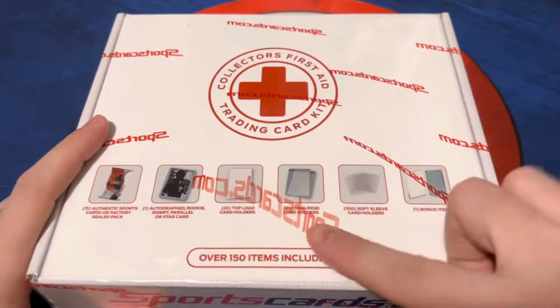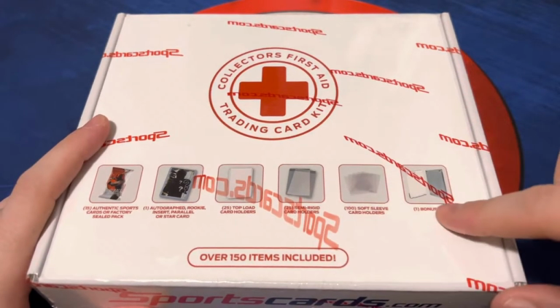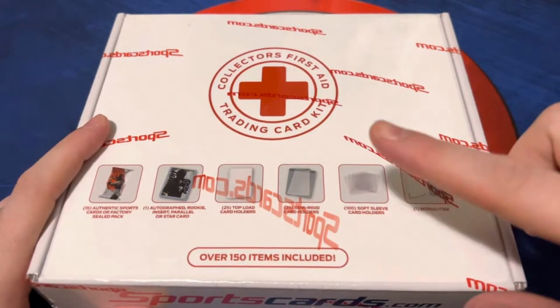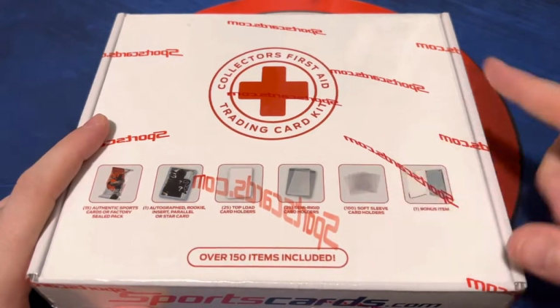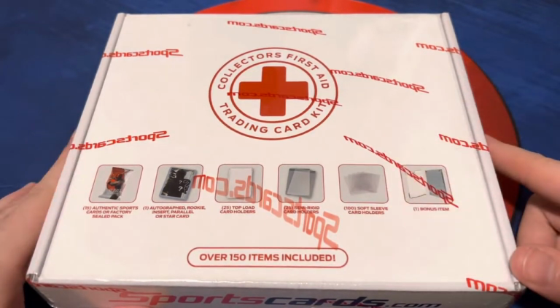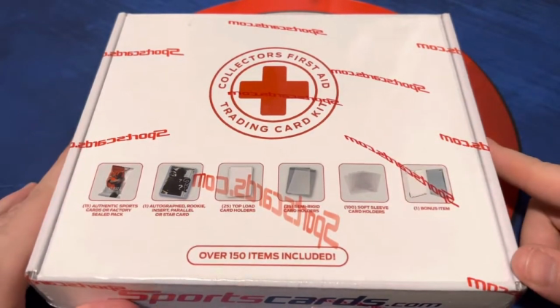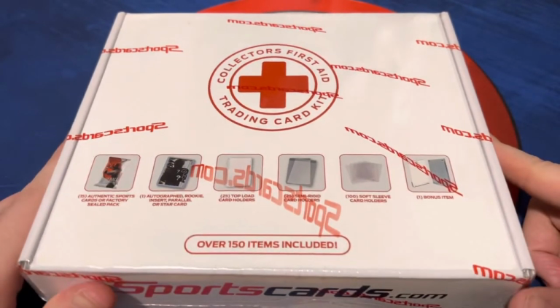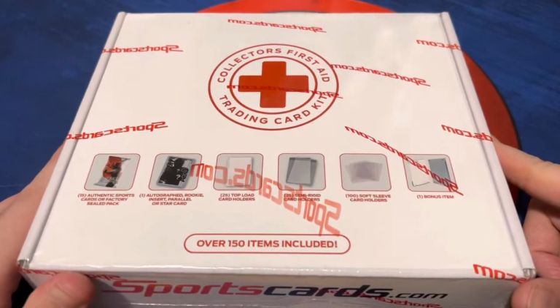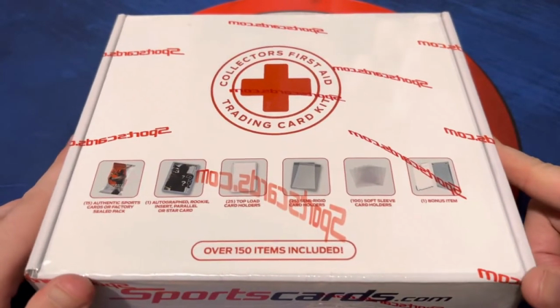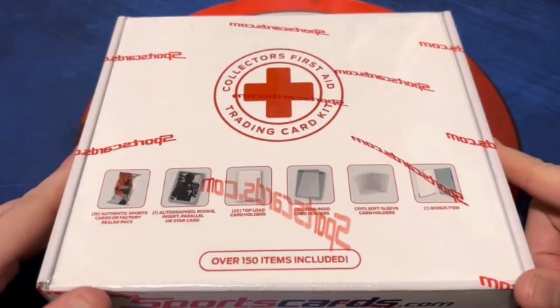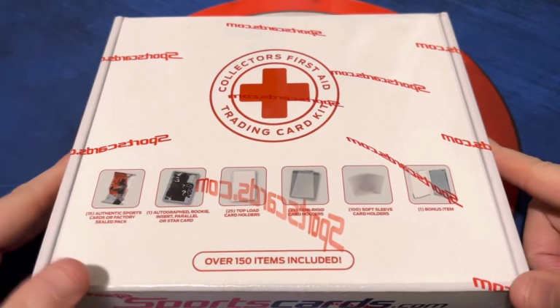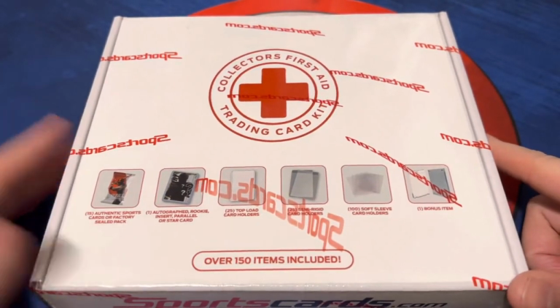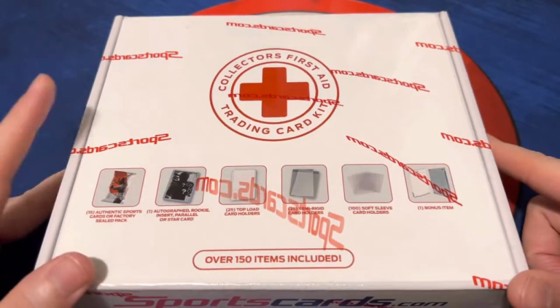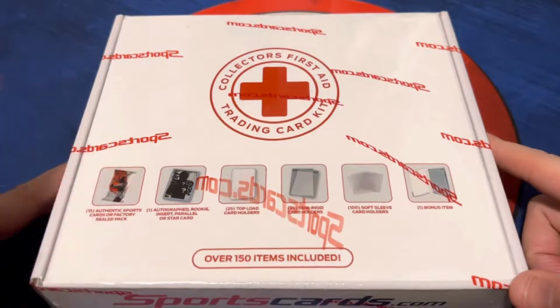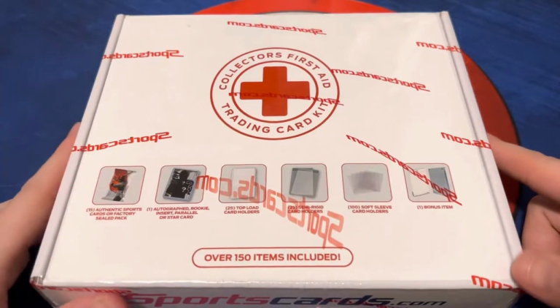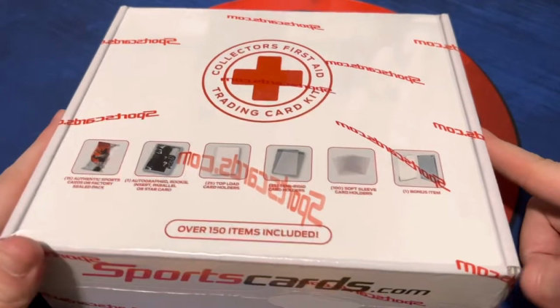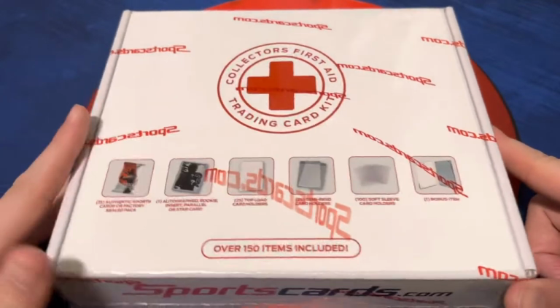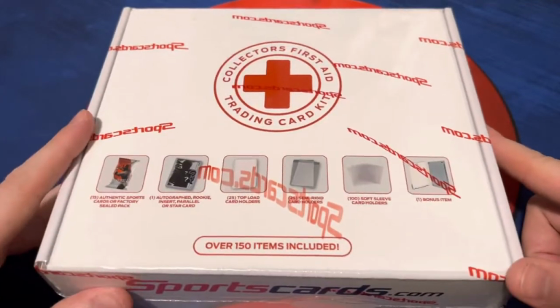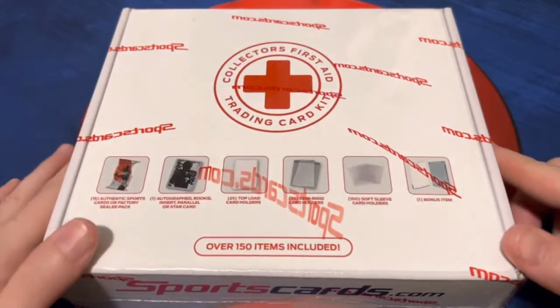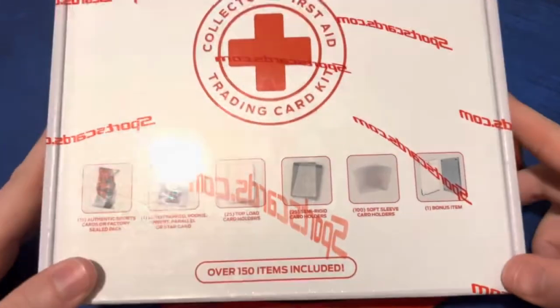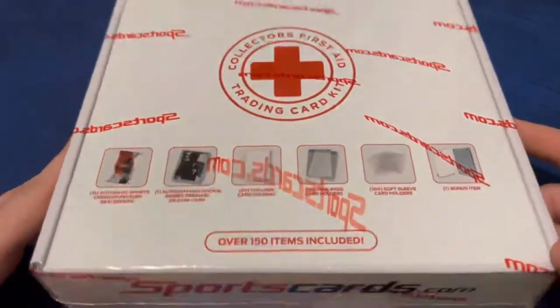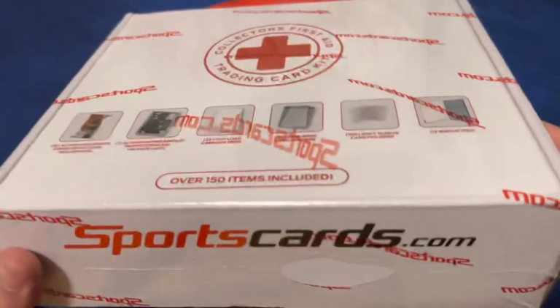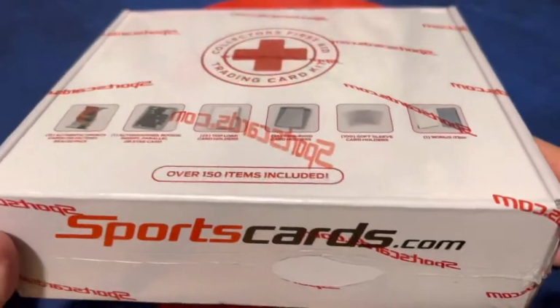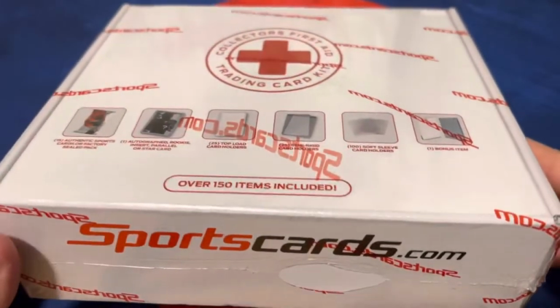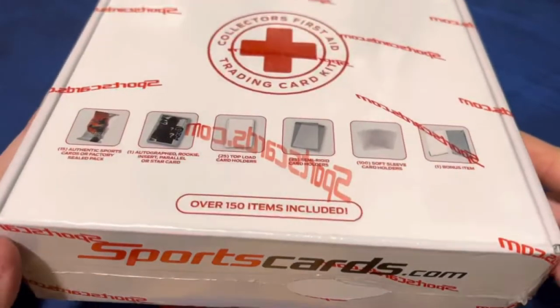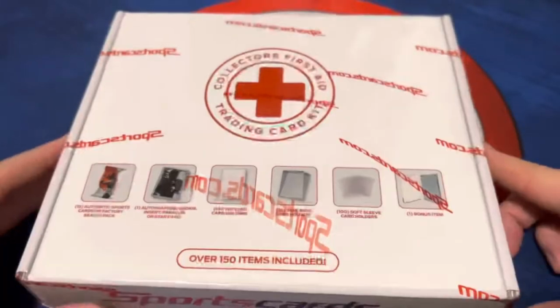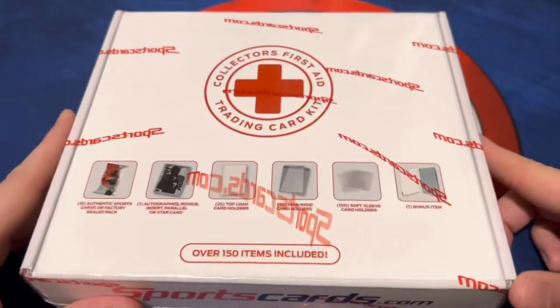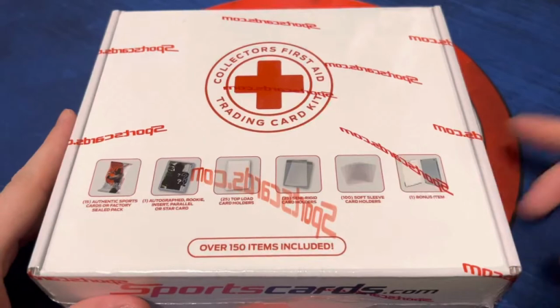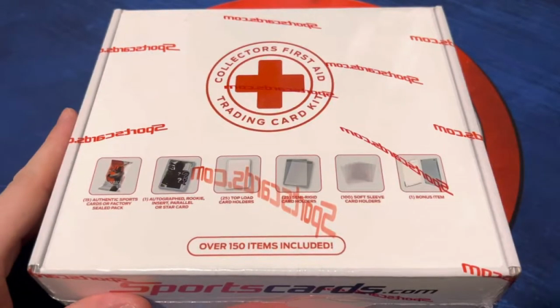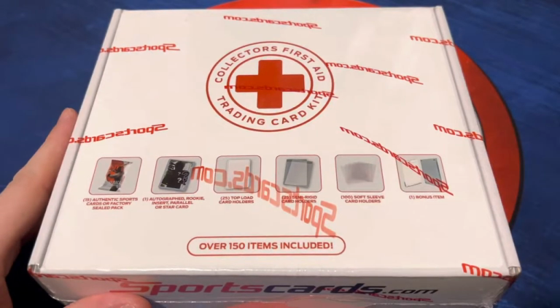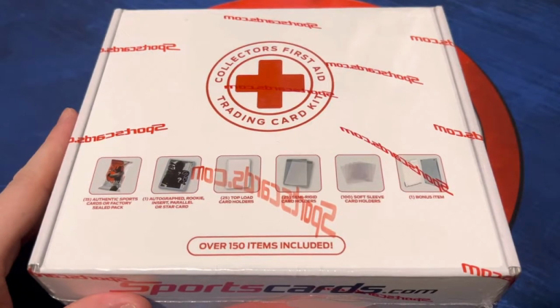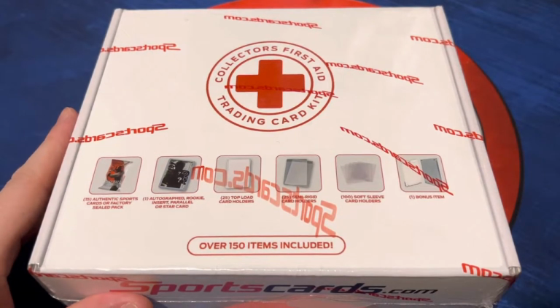We're always needing top loaders and sleeves and stuff. For the price, I was like, yeah, it's a gamble. Let's see what it's all about — something I've never seen before. So we figured we'd put it on the channel.